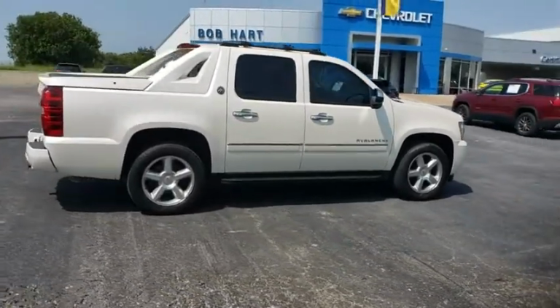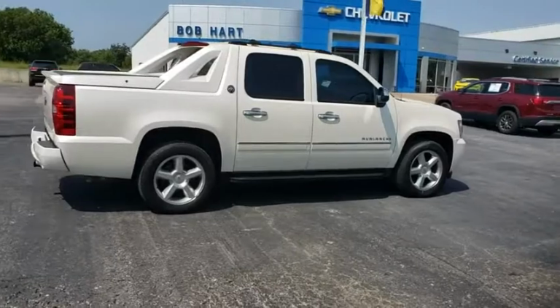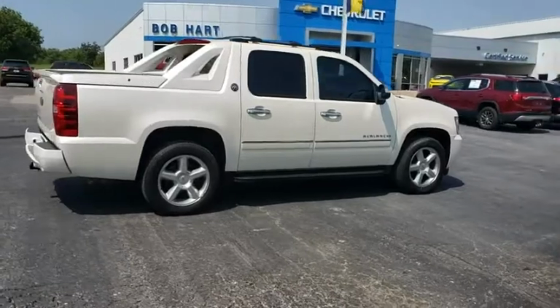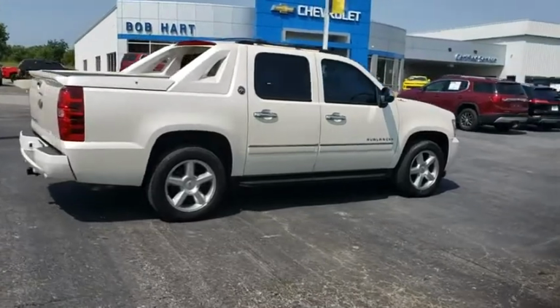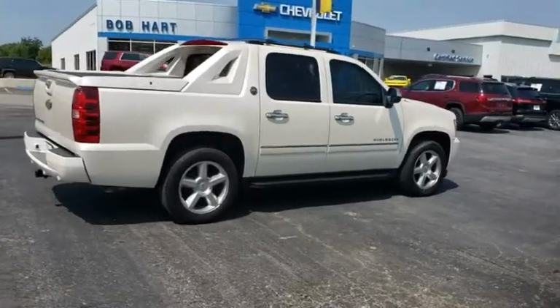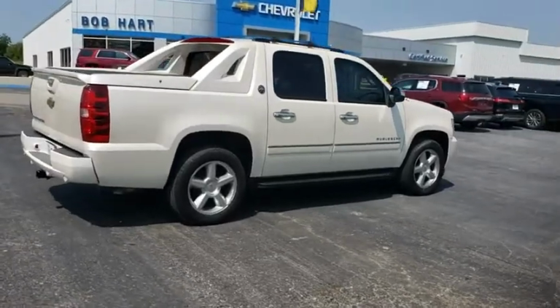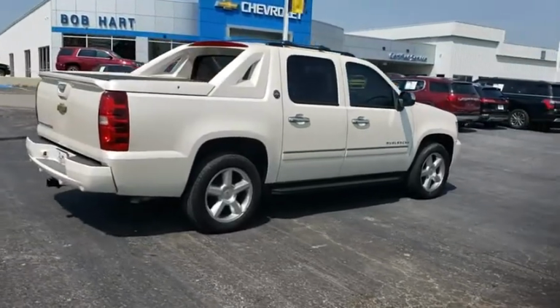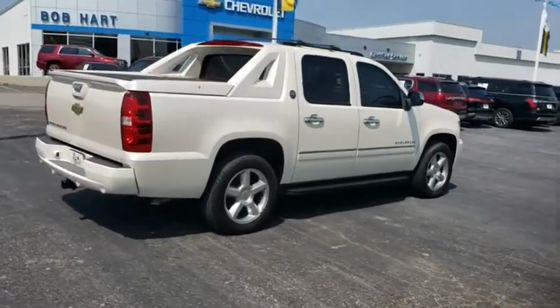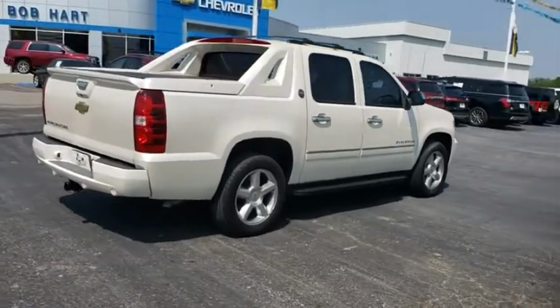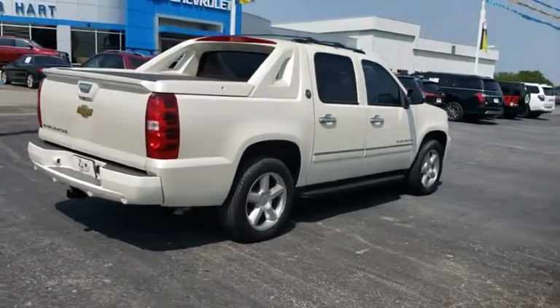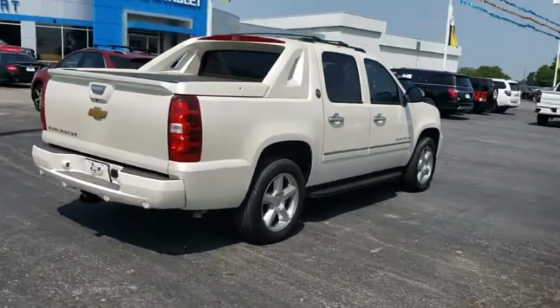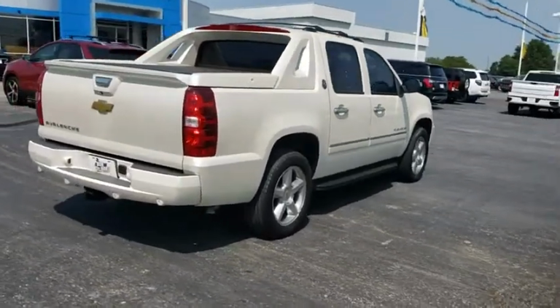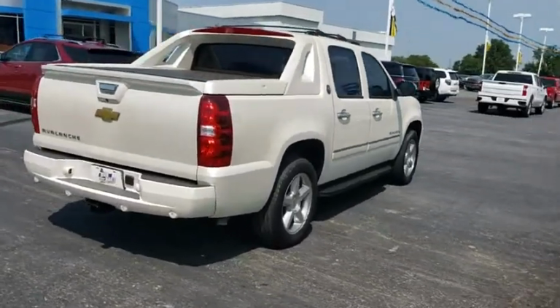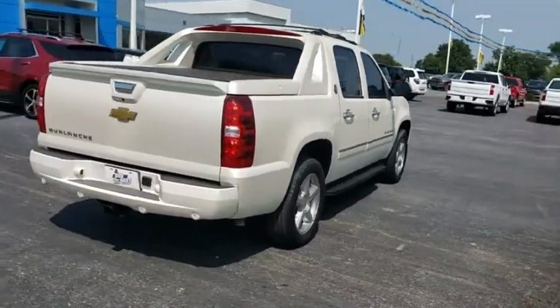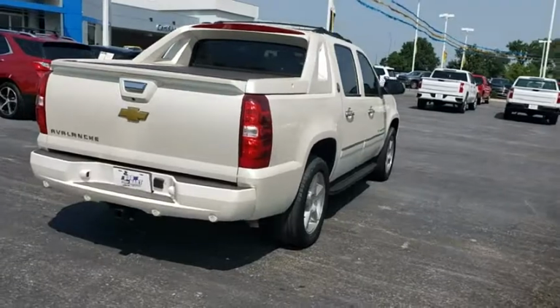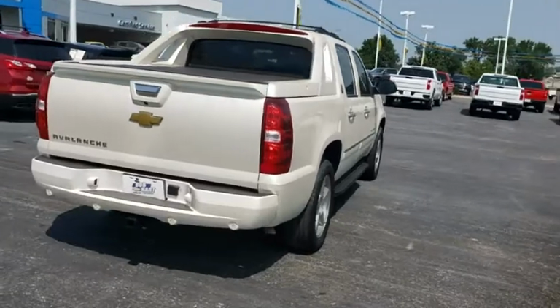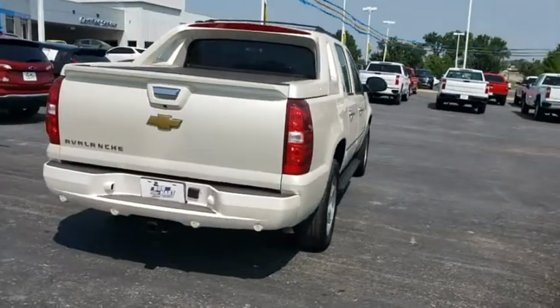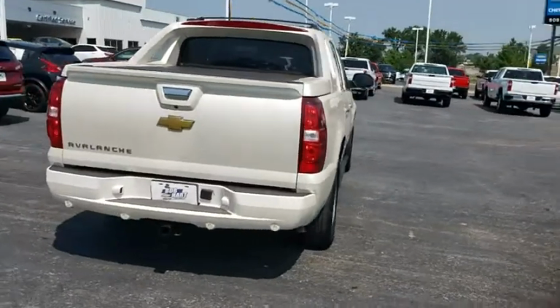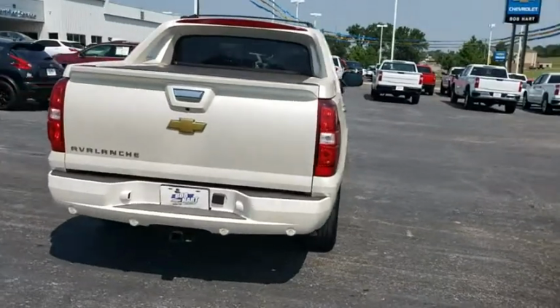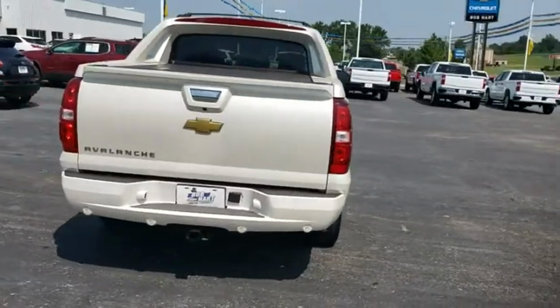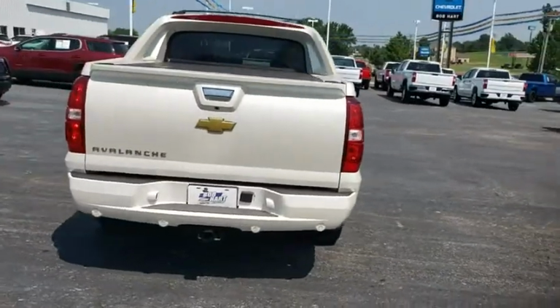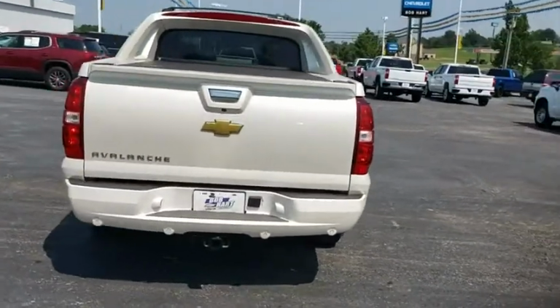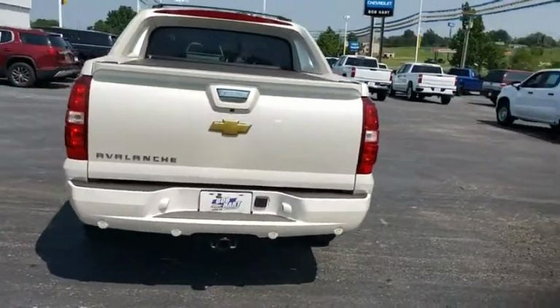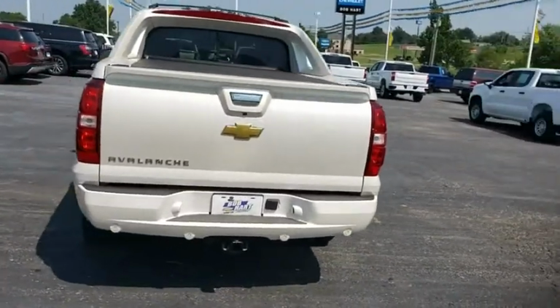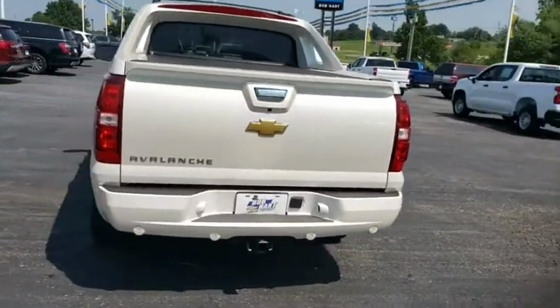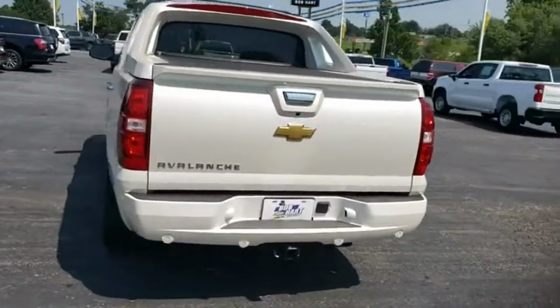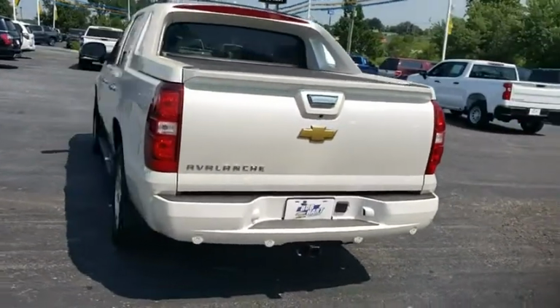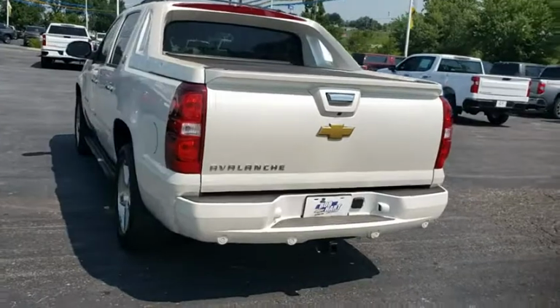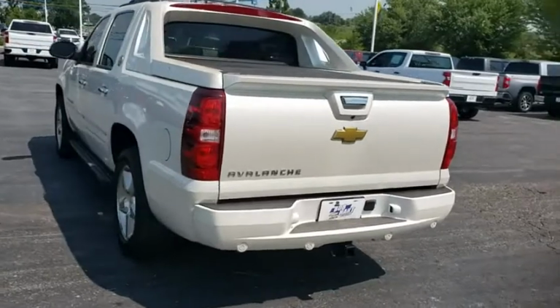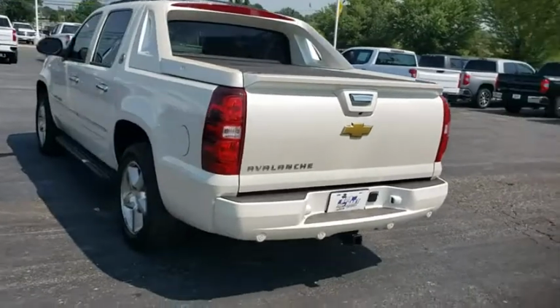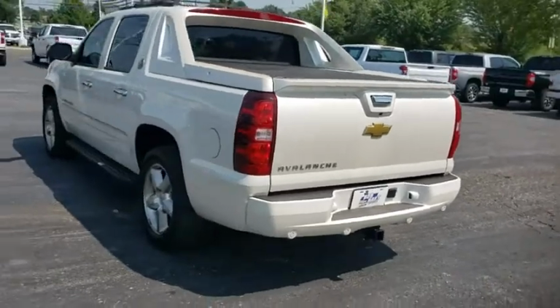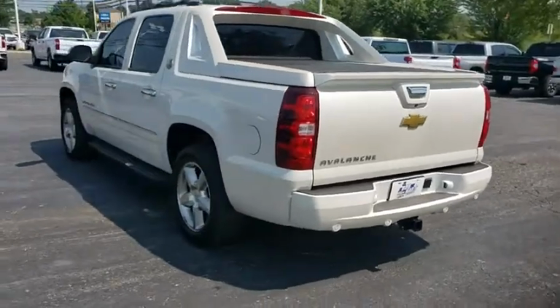Power passenger seat, traction control, navigation system, dual airbags, power steering, heated and cooled front seats, four-wheel disc brakes, eight speakers, universal garage door opener, fog lights.